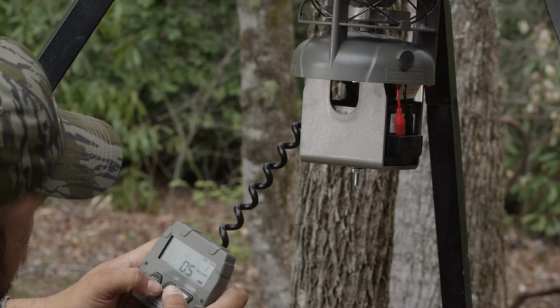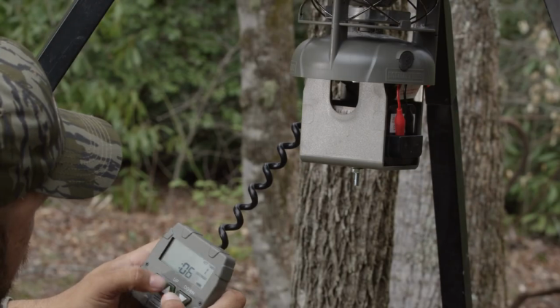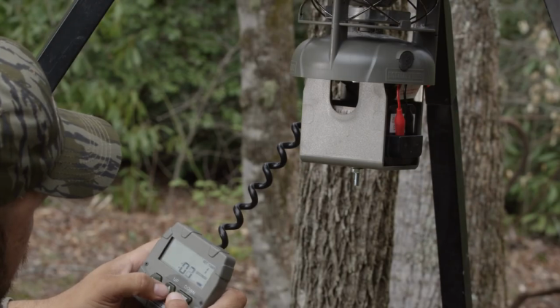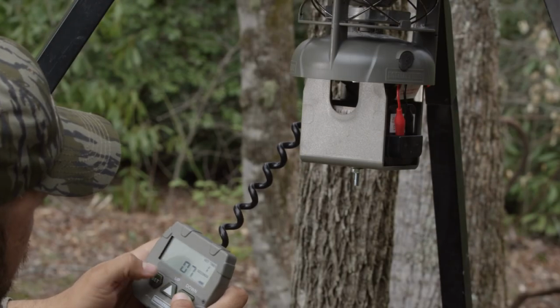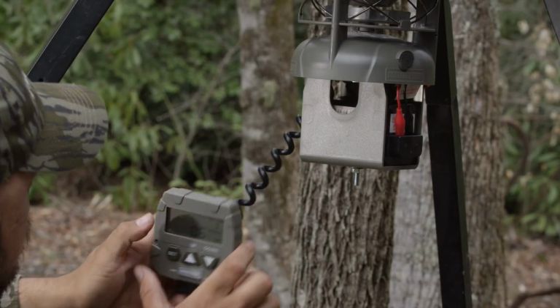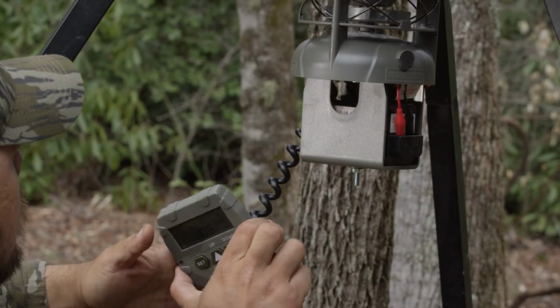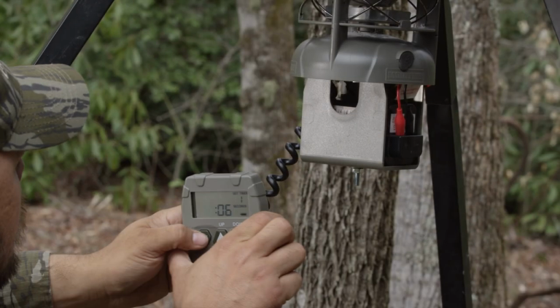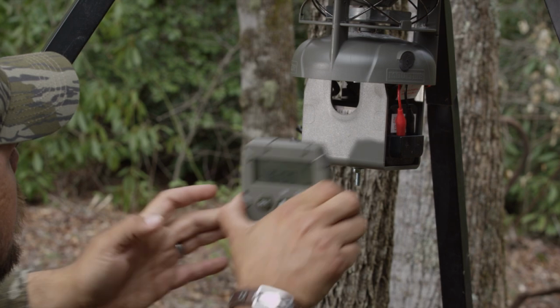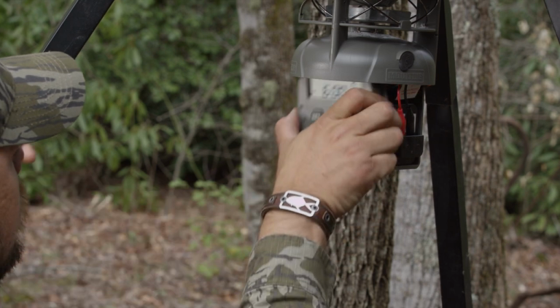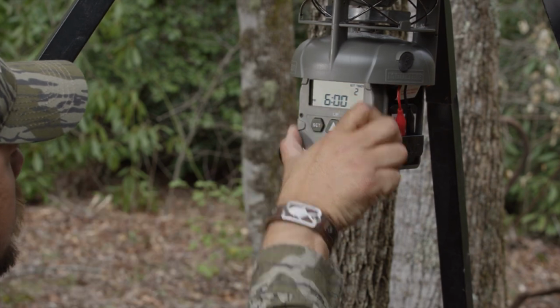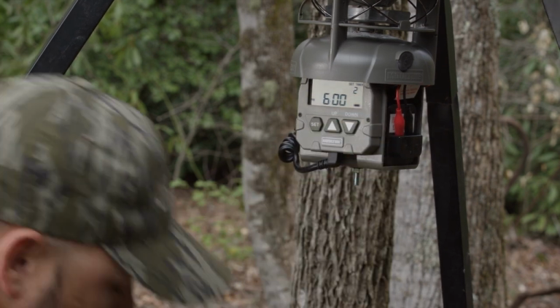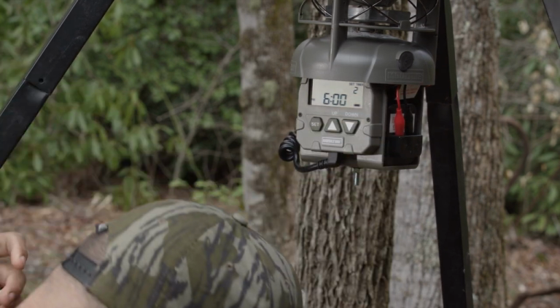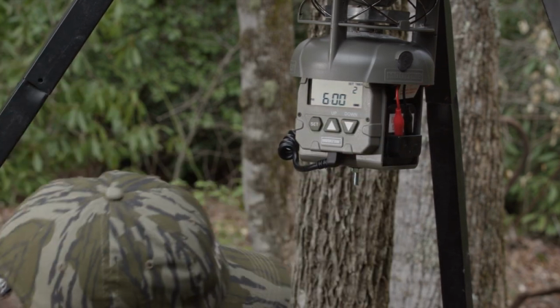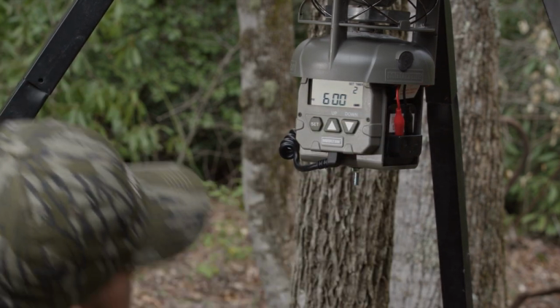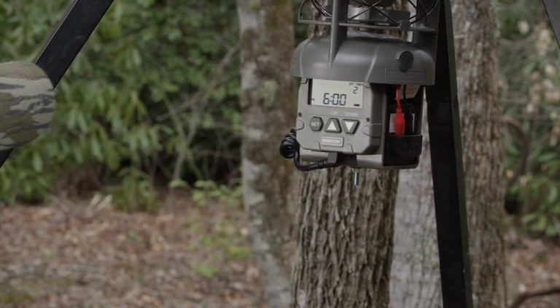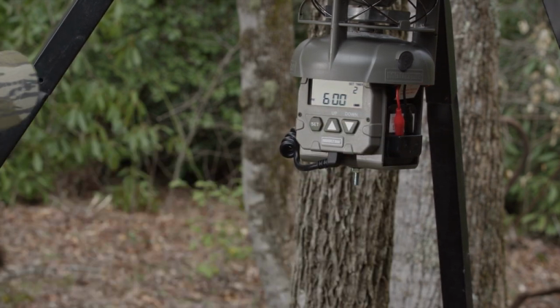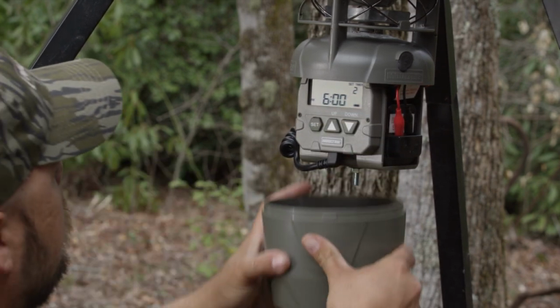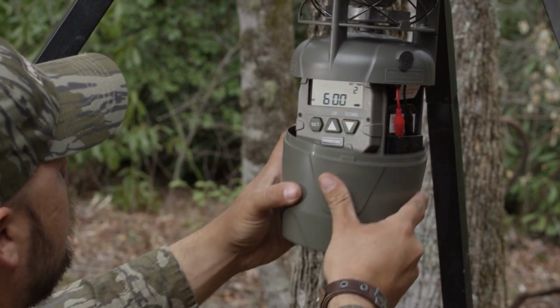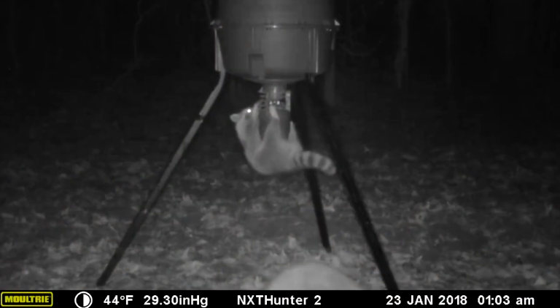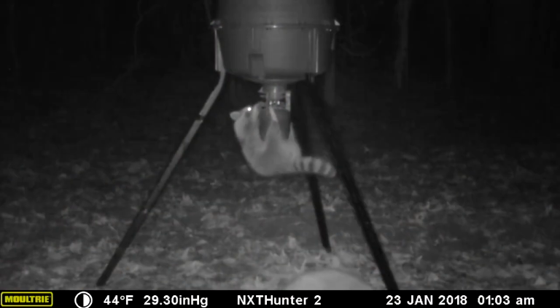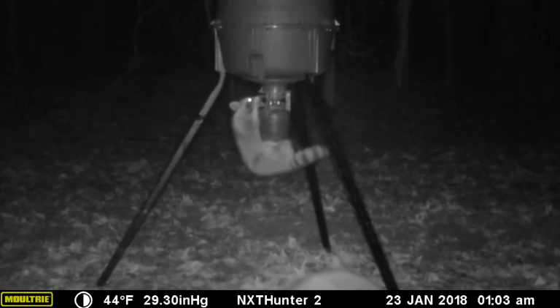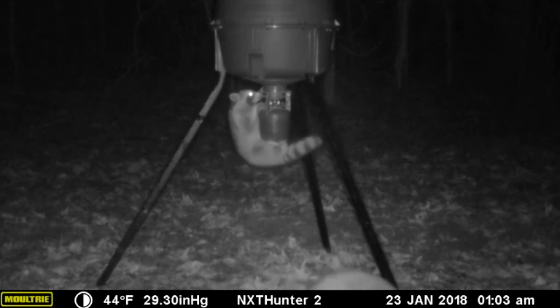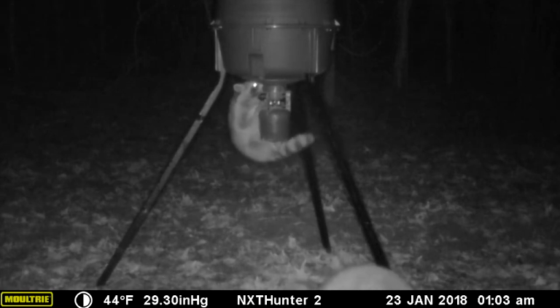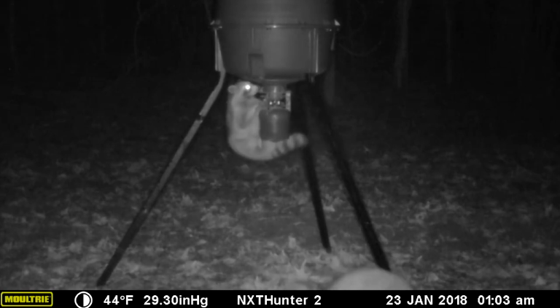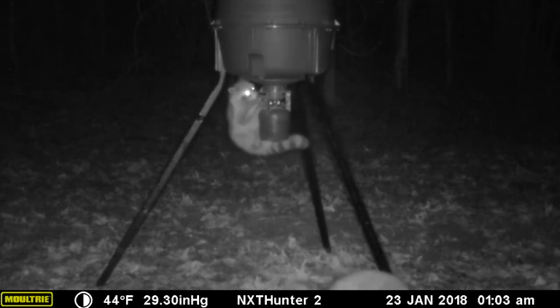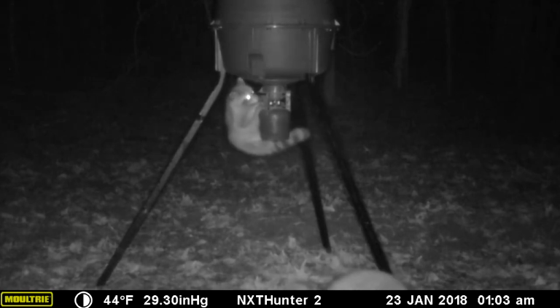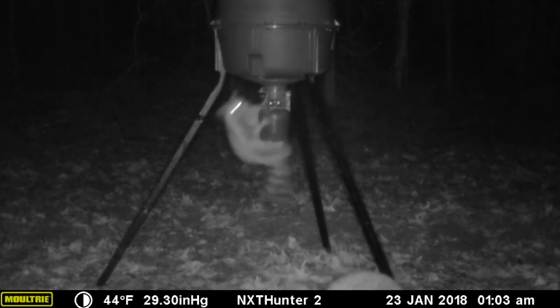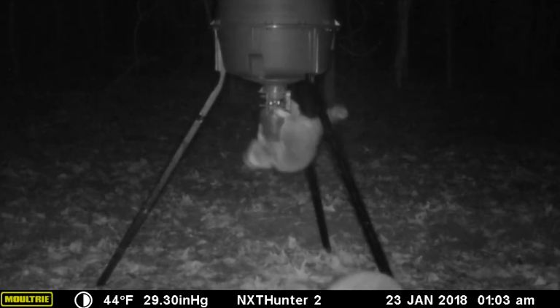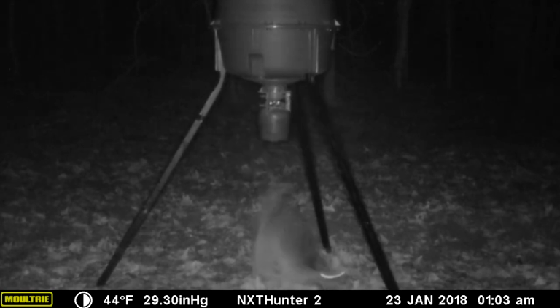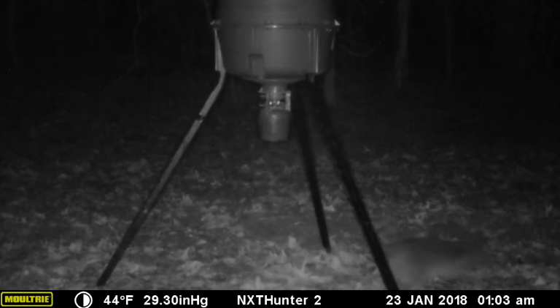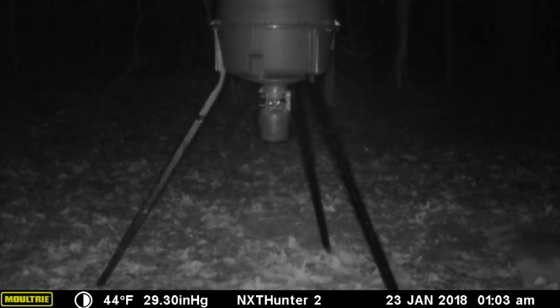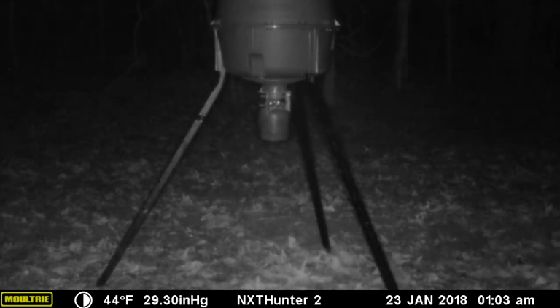An easy-set digital timer on an extendable cord provides hassle-free programming of up to six daily feed times. The electric varmint guard uses our low-drain circuitry to prevent animal intrusion and frequent battery replacement.